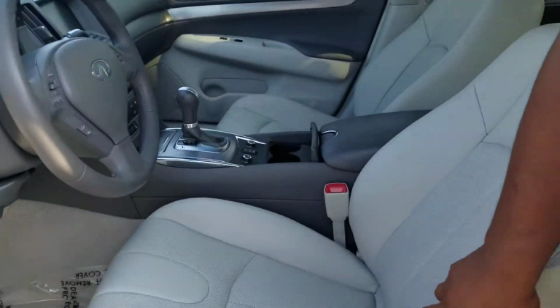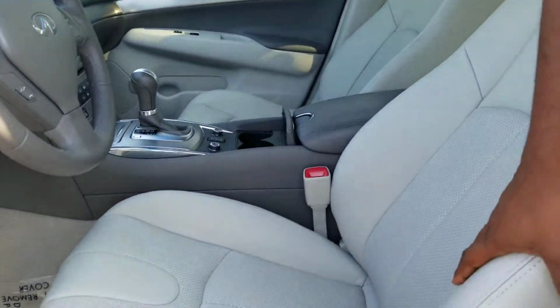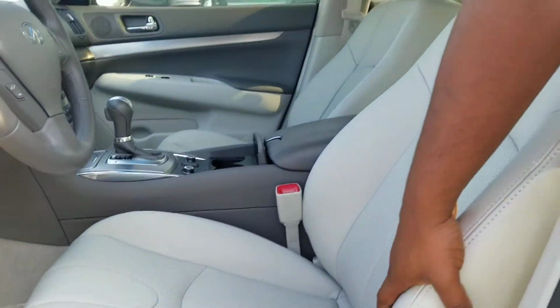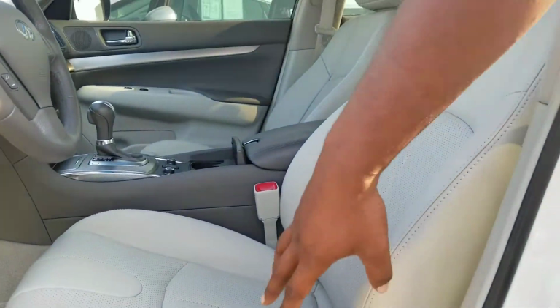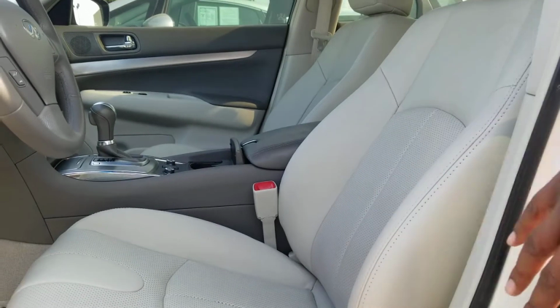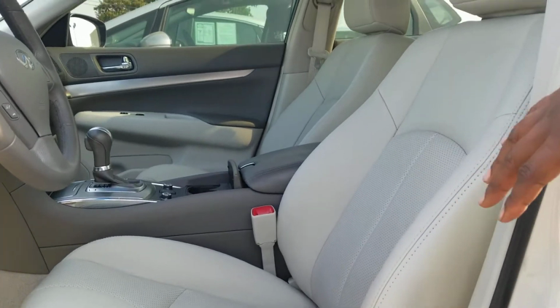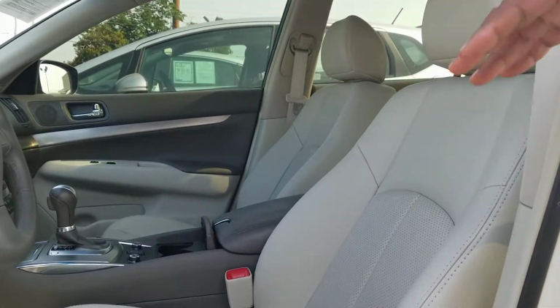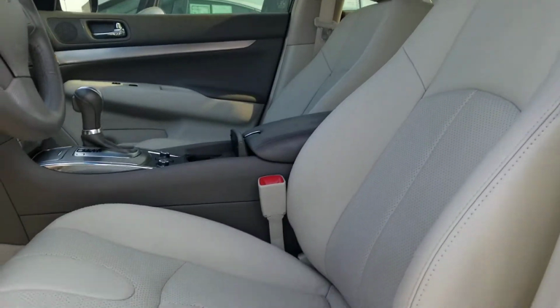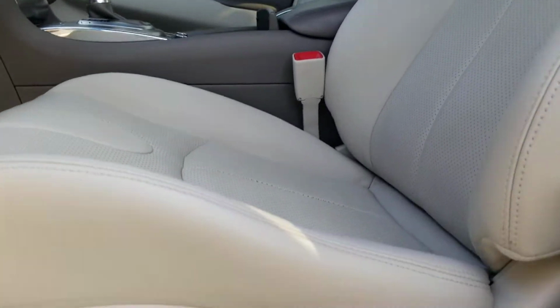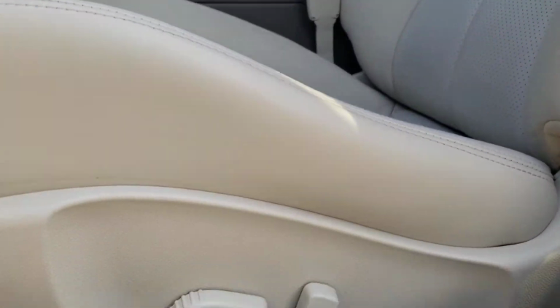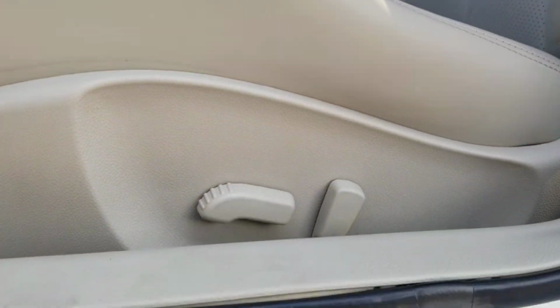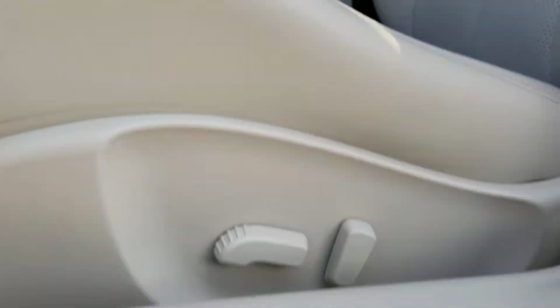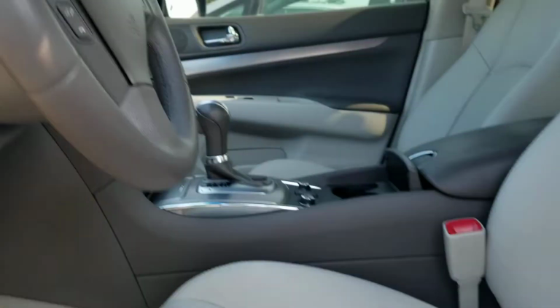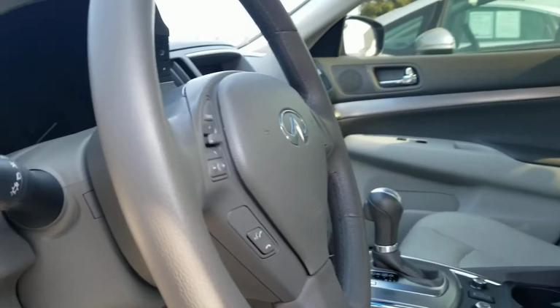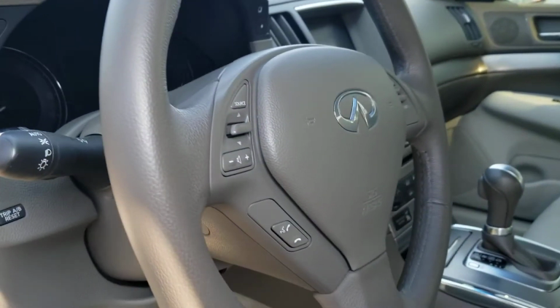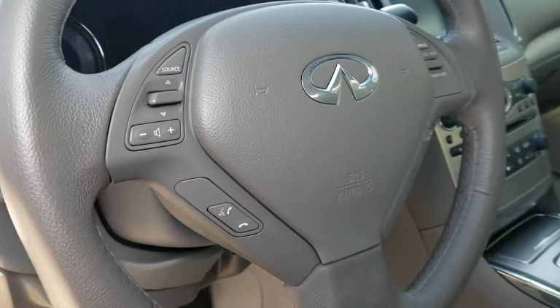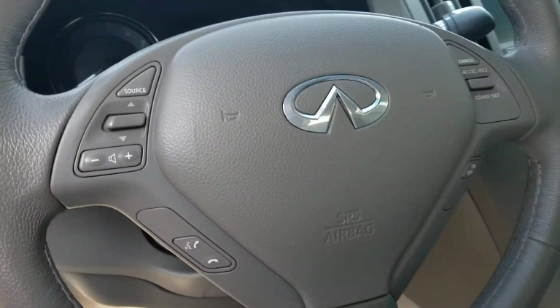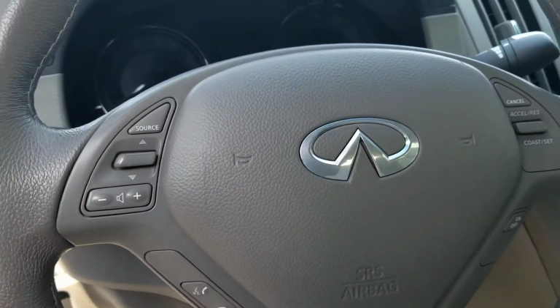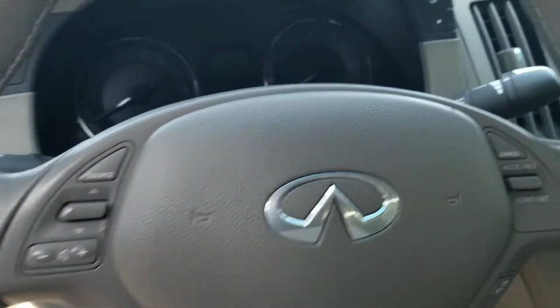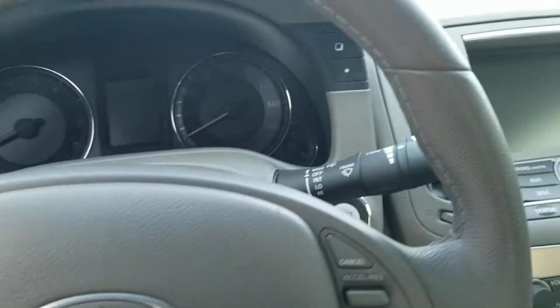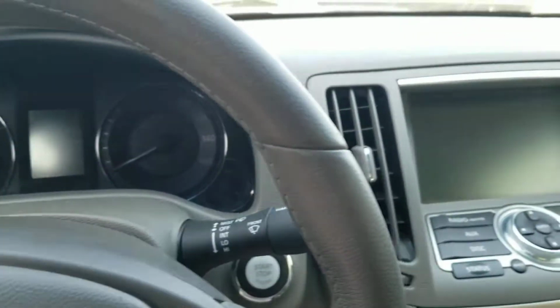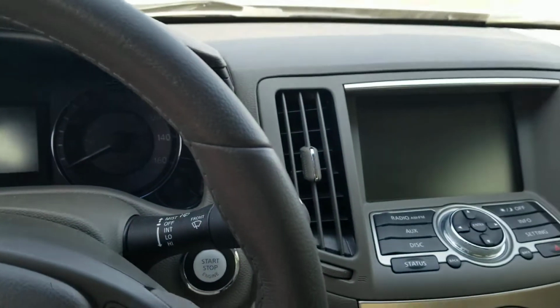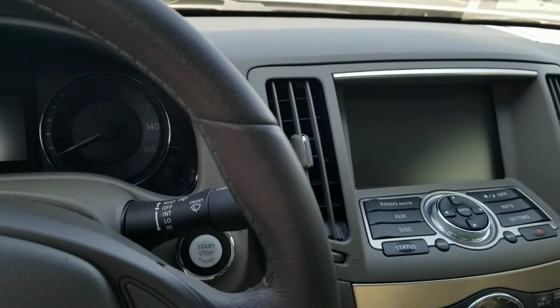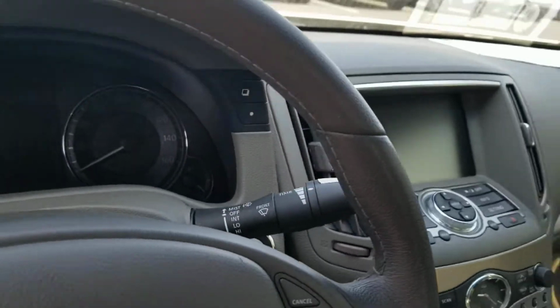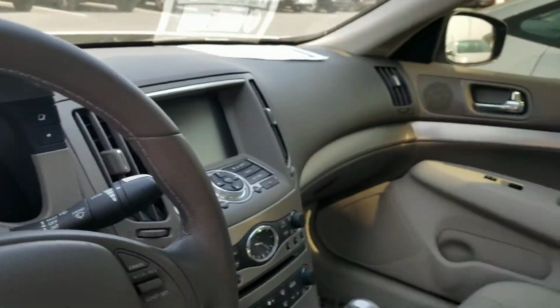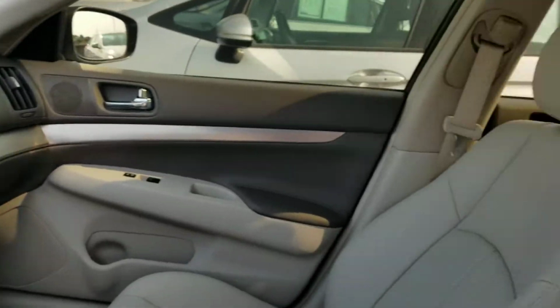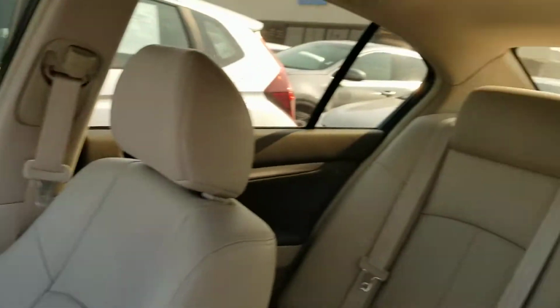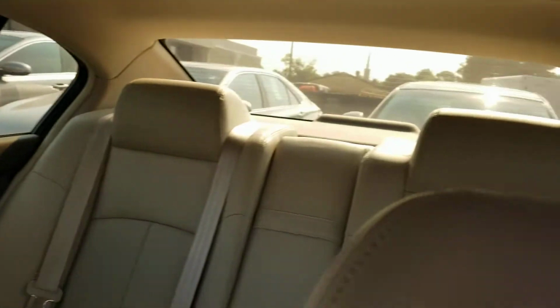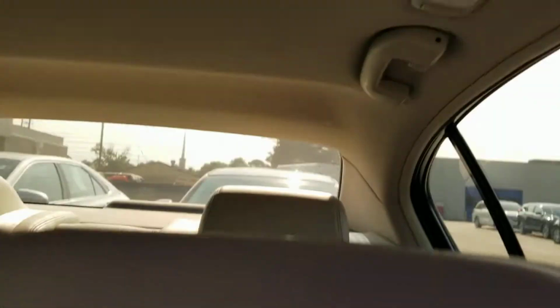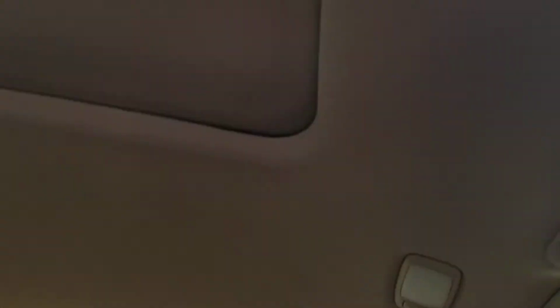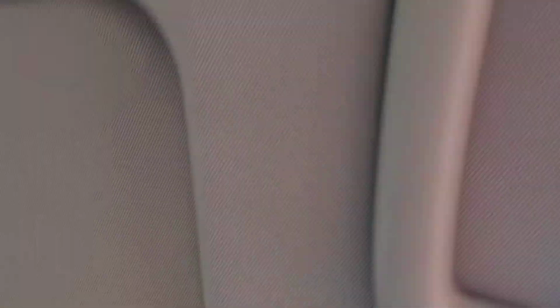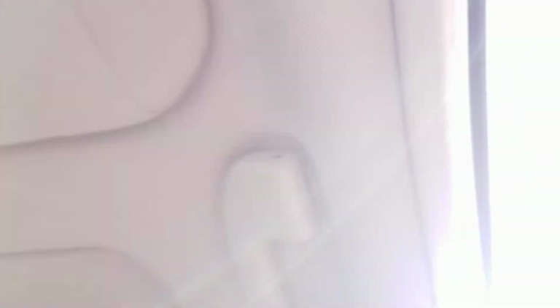You've got your nice perforated leather seats, your 10-way power seat on your driver's side. You get all your hands-free controls here on your steering wheel. You're going to get that navigation system on that tech package on the inside of this thing, along with your heated seats, your sunroof. This is a really great looking car.